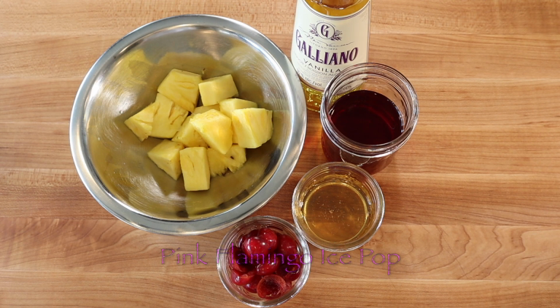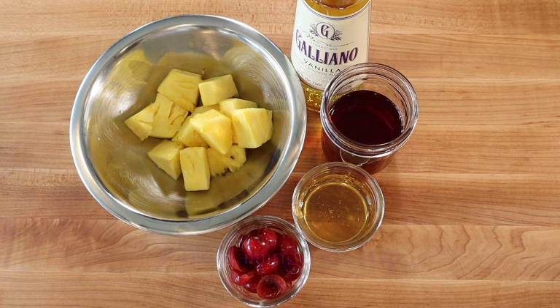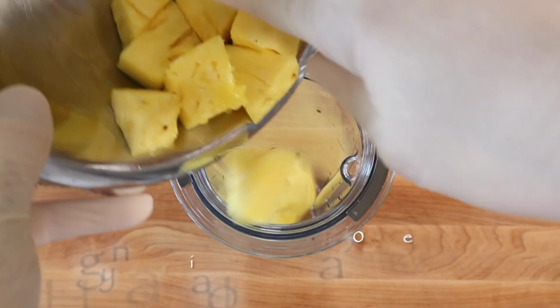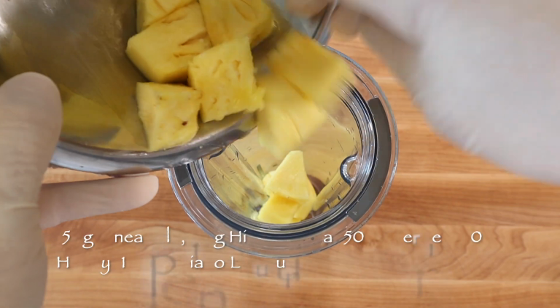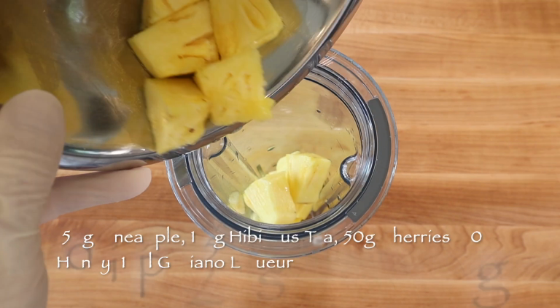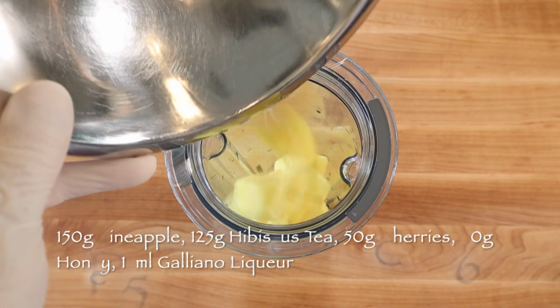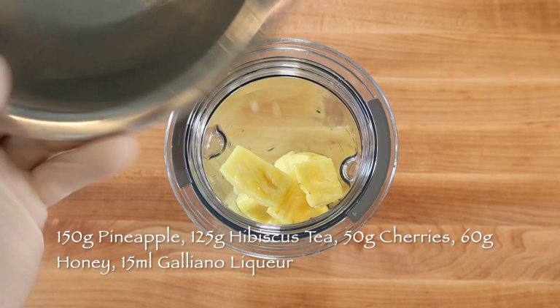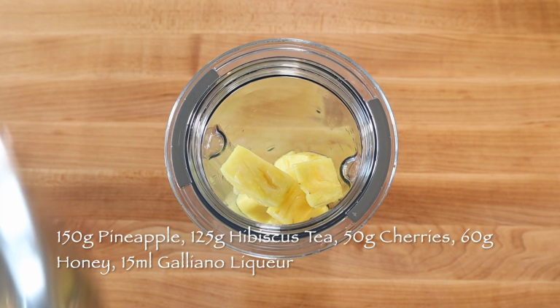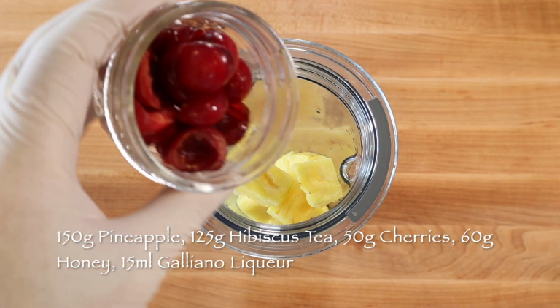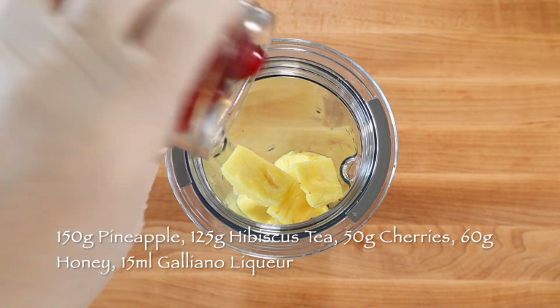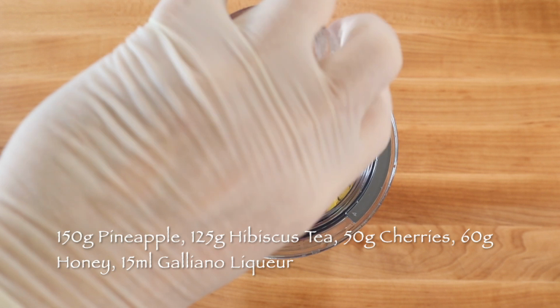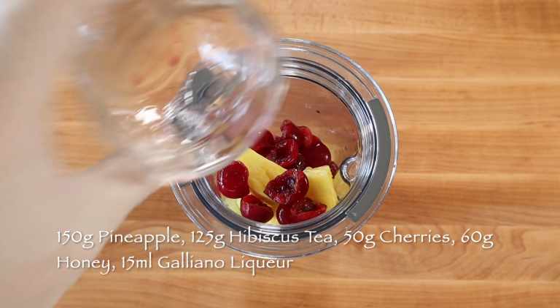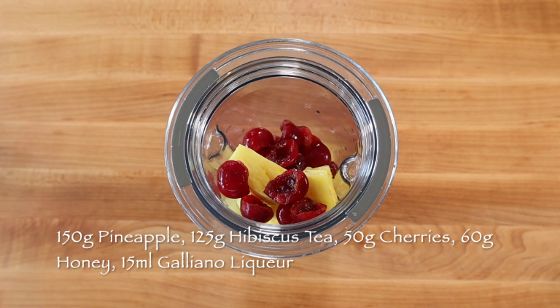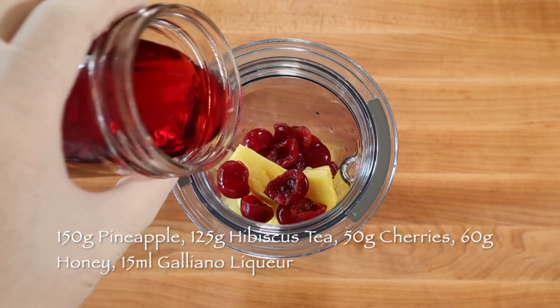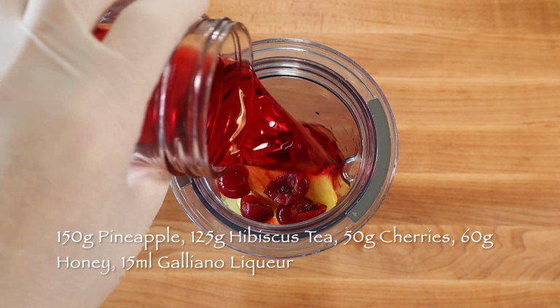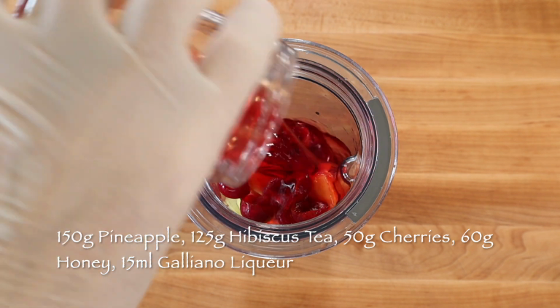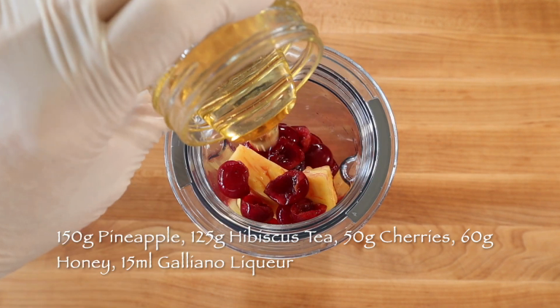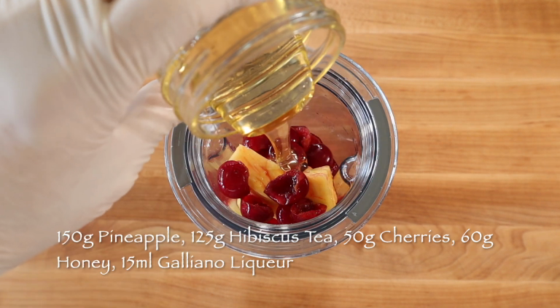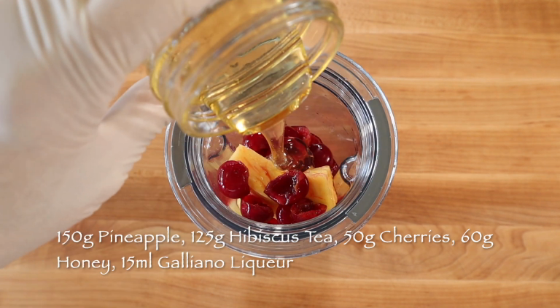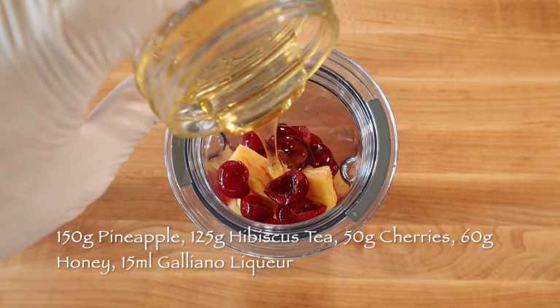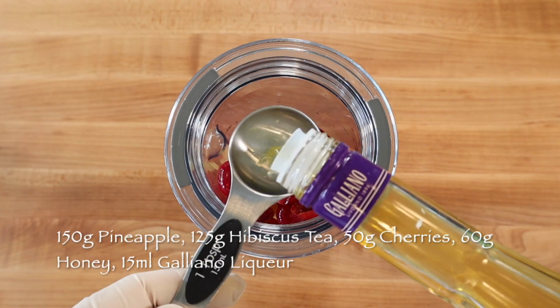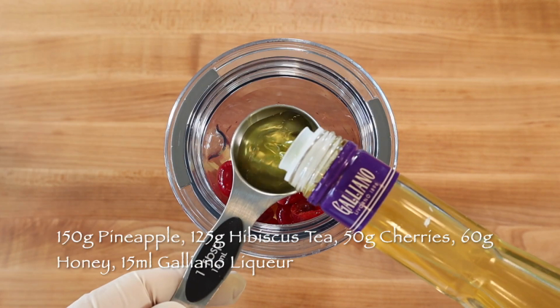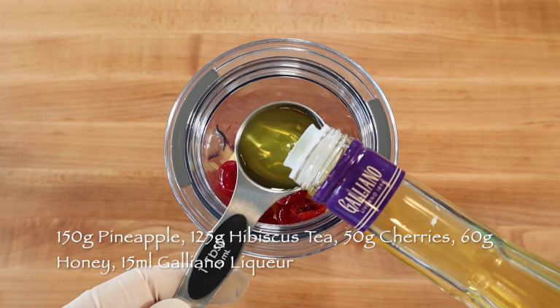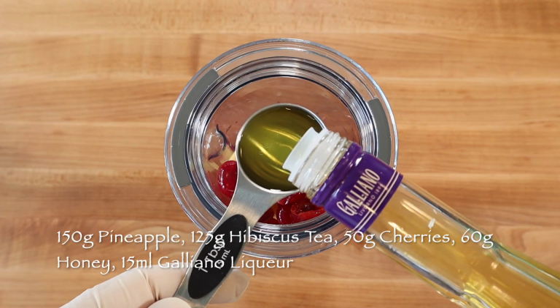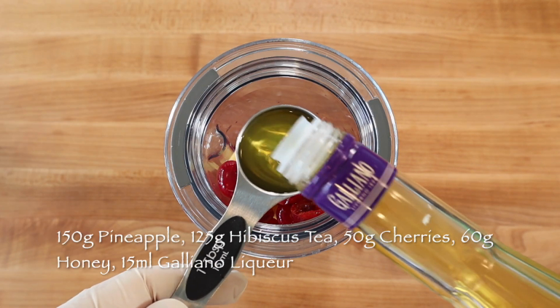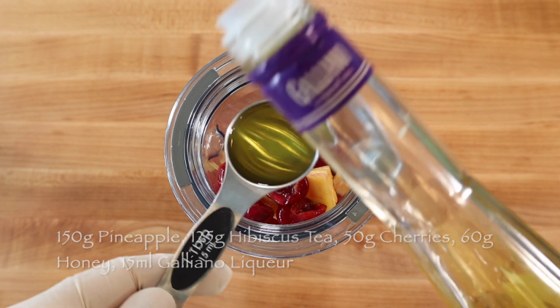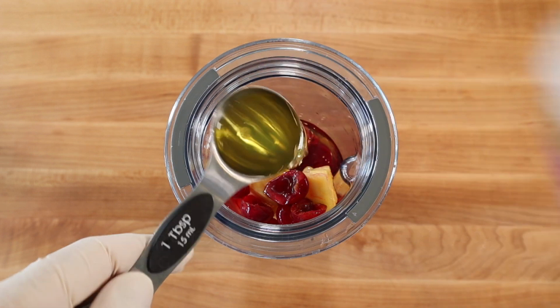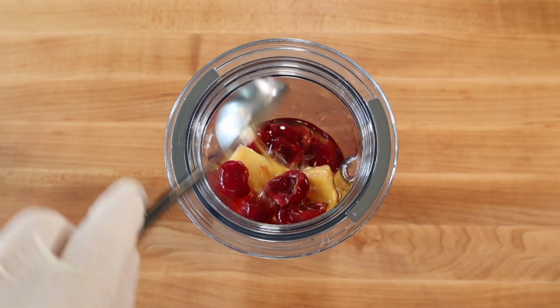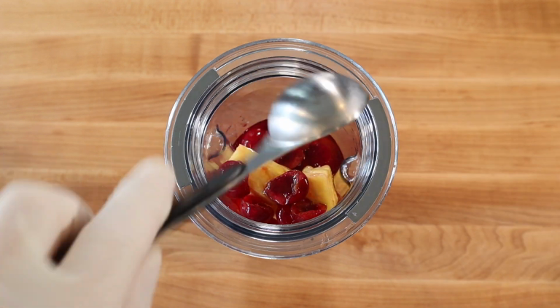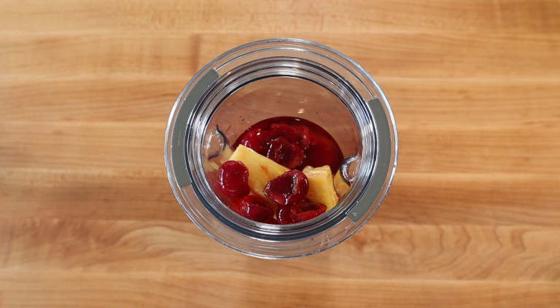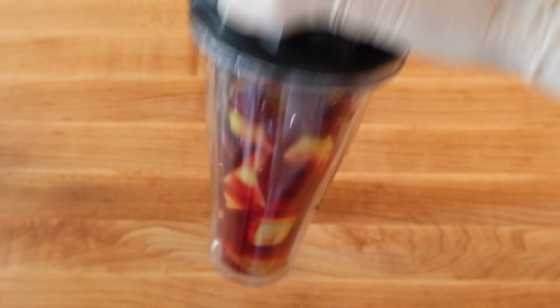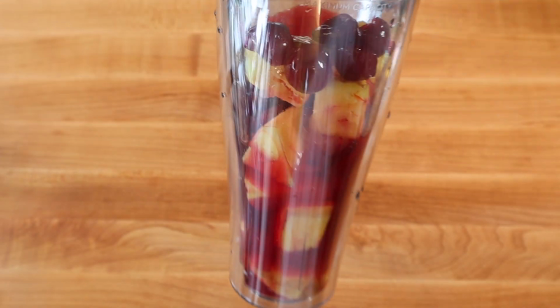To make three pink flamingo ice pops, blend 150 grams pineapple and 50 grams pitted cherries with 125 grams cold brew hibiscus tea, 60 grams honey, and a tablespoon of galliano liqueur until smooth.